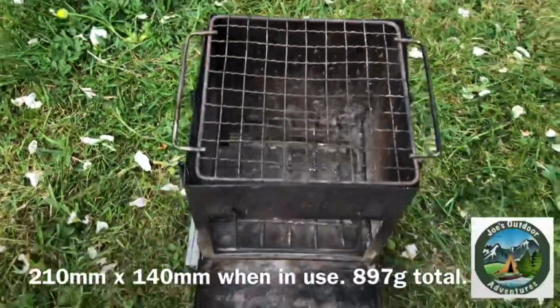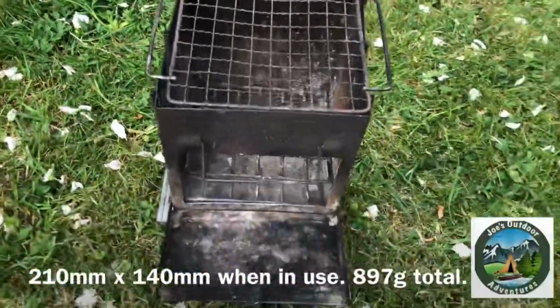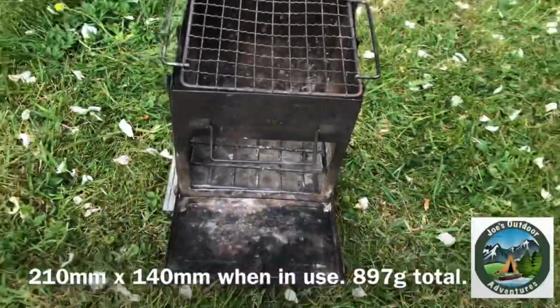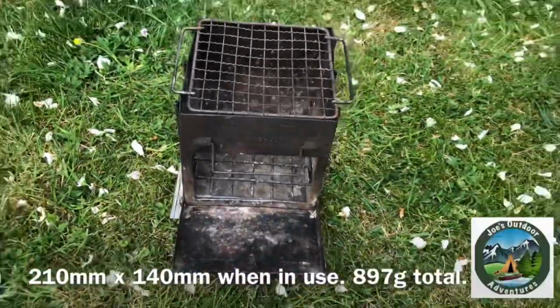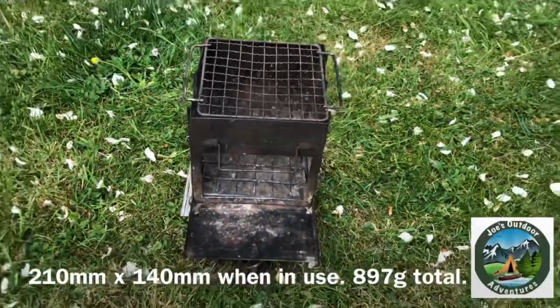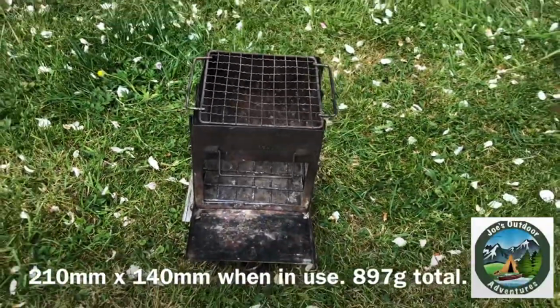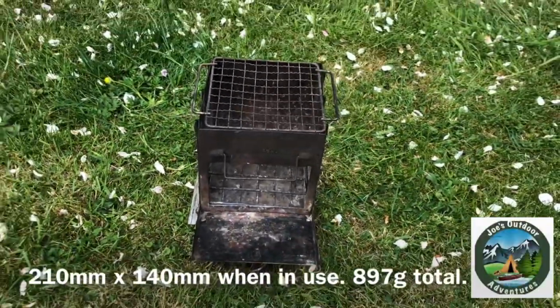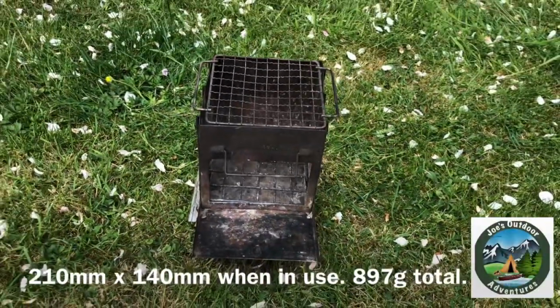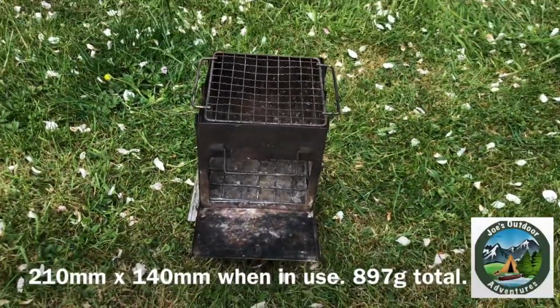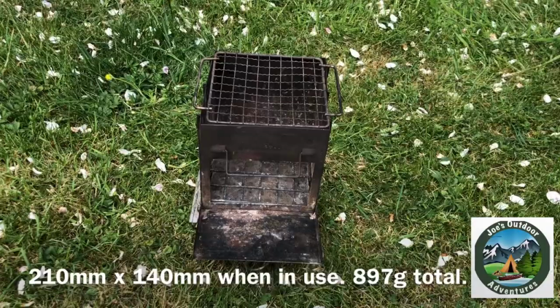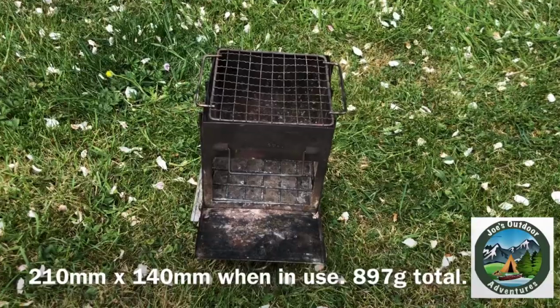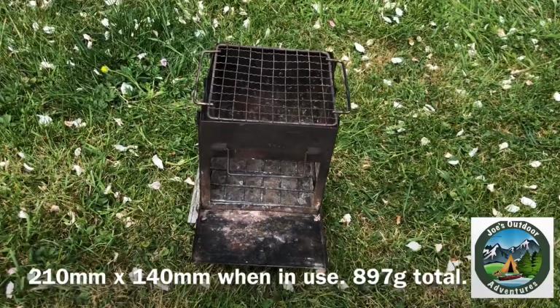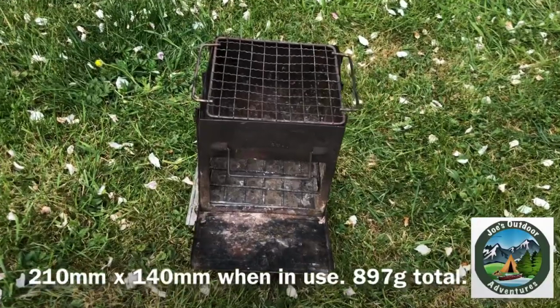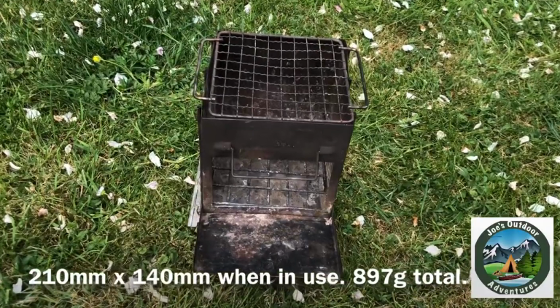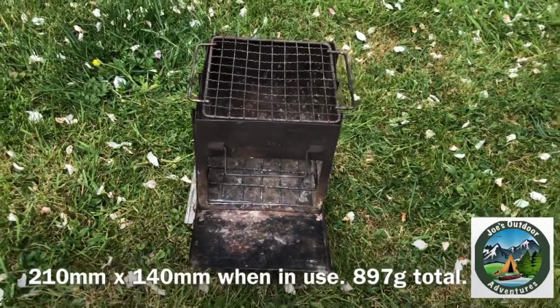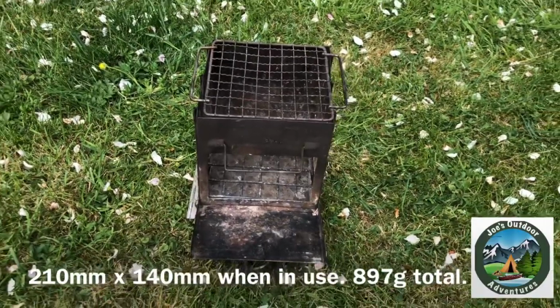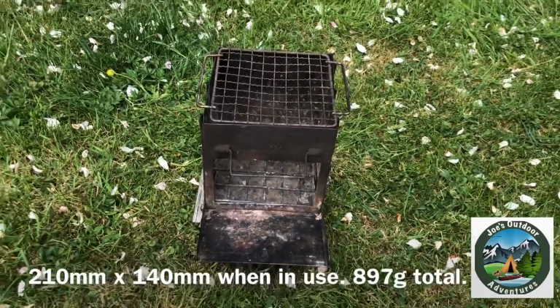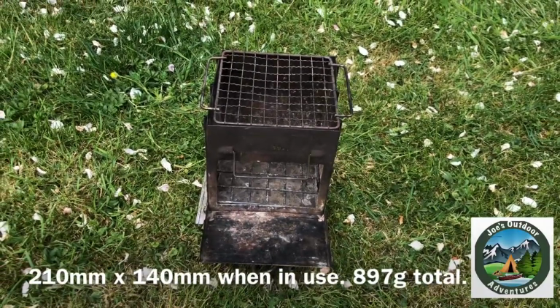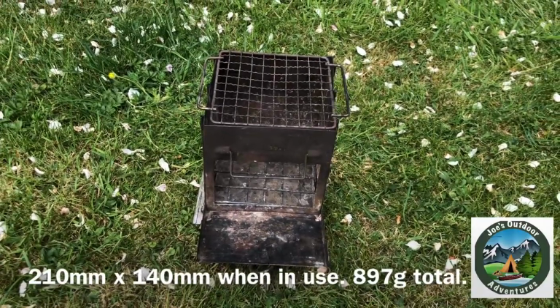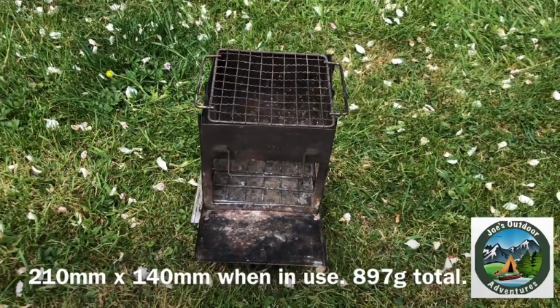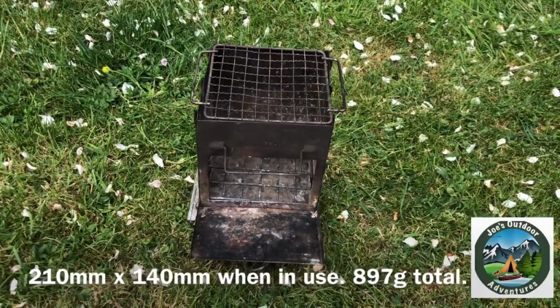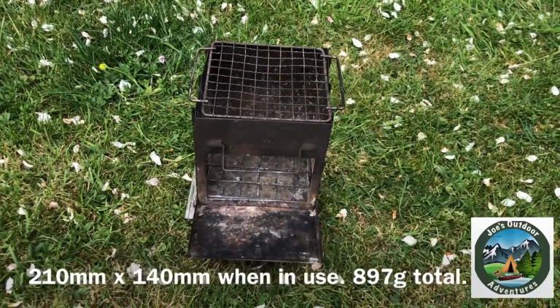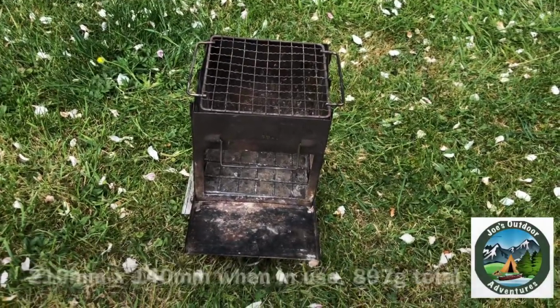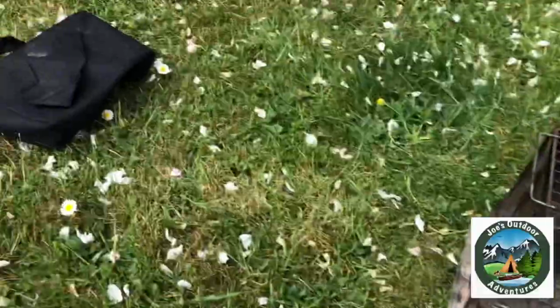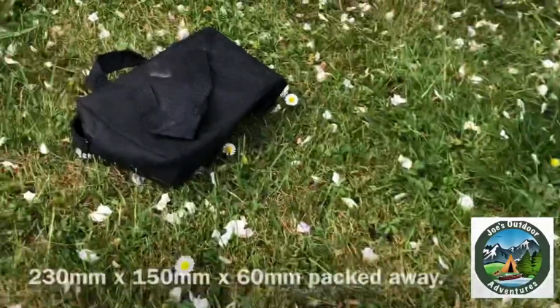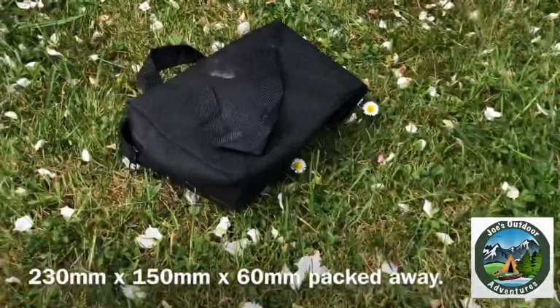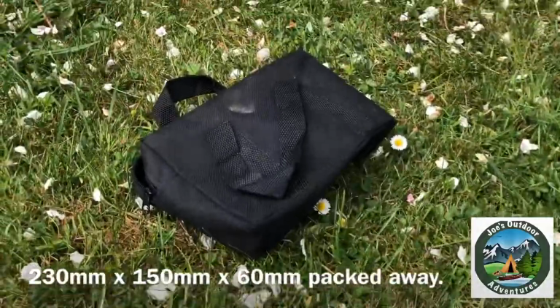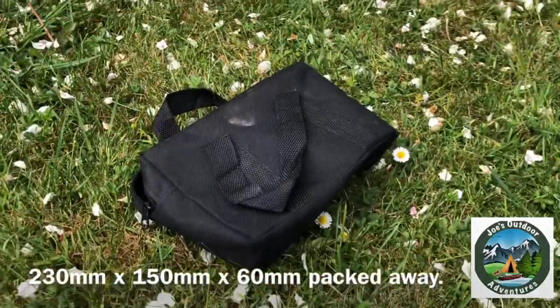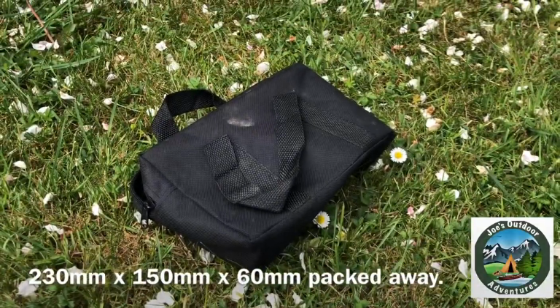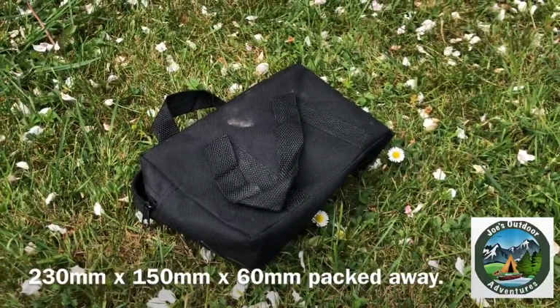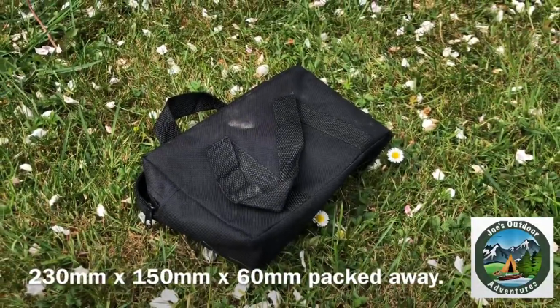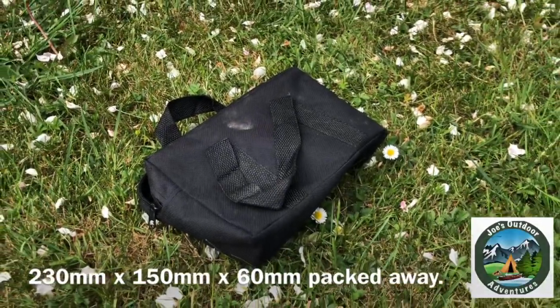Packs down really well. I'll put the dimensions on the screen and the weight — I think it's about 900-something grams including the case. It's just a little nylon case with little handles and a zip on it.